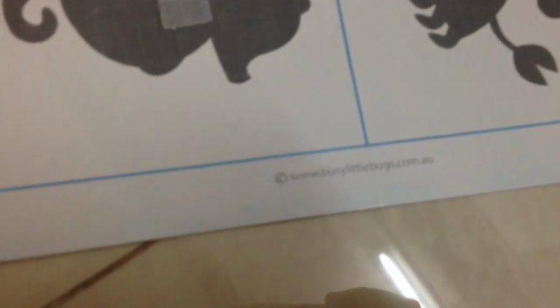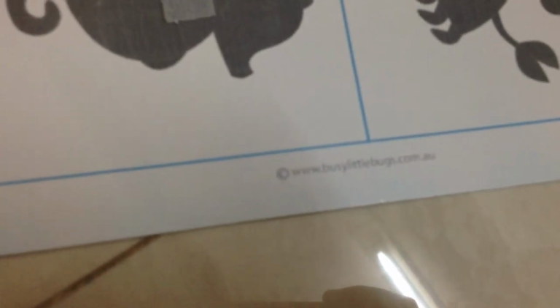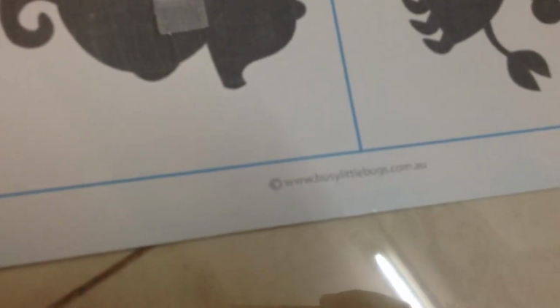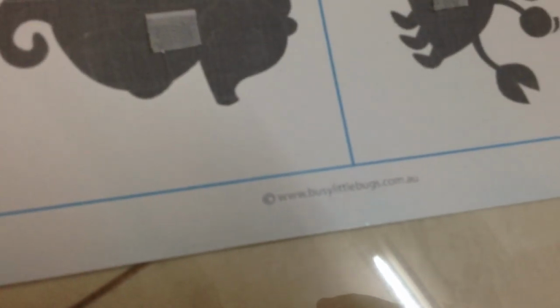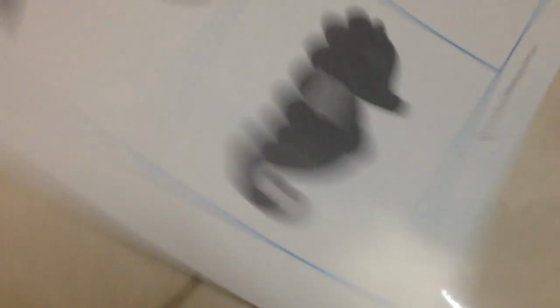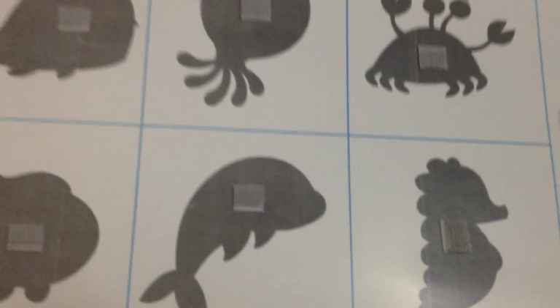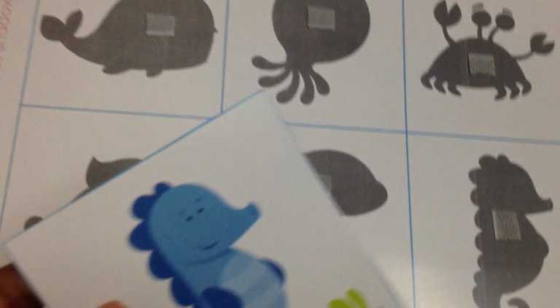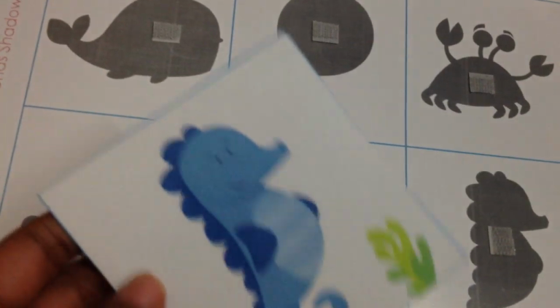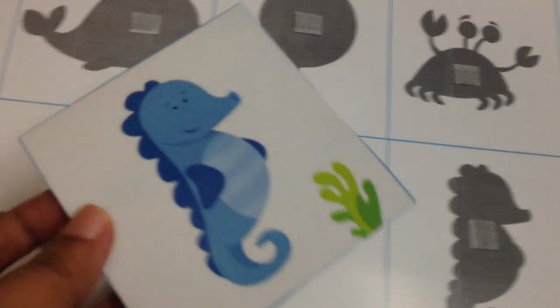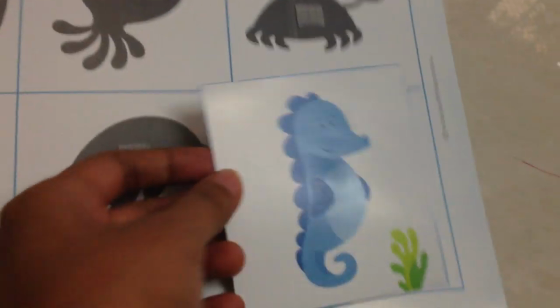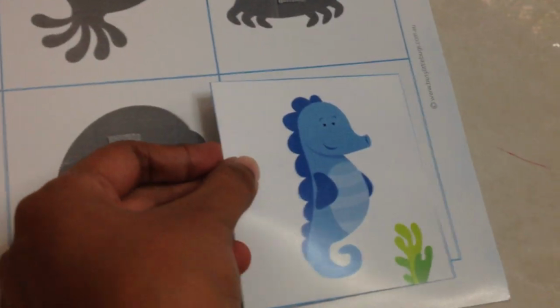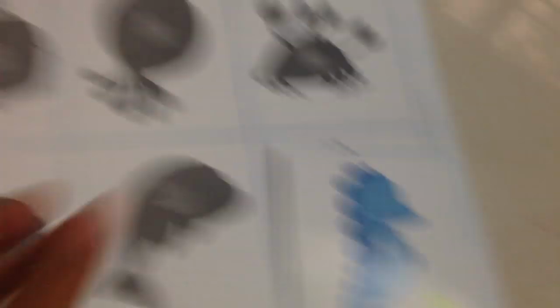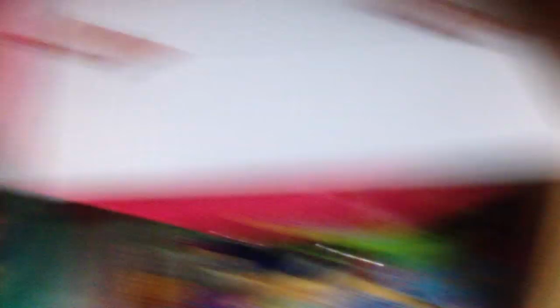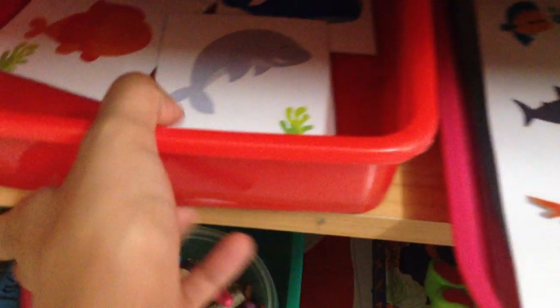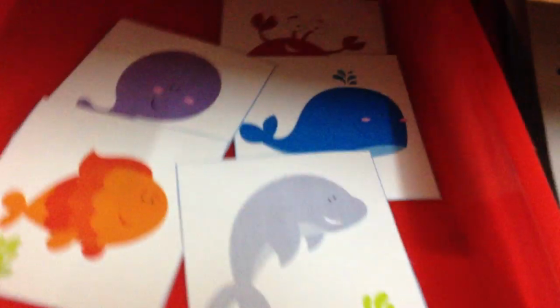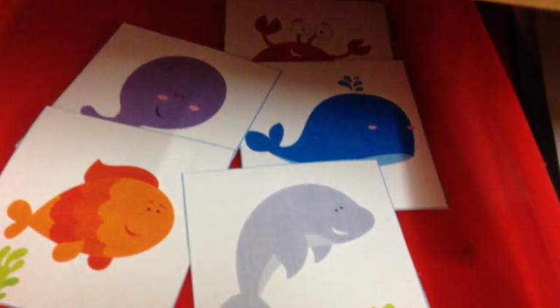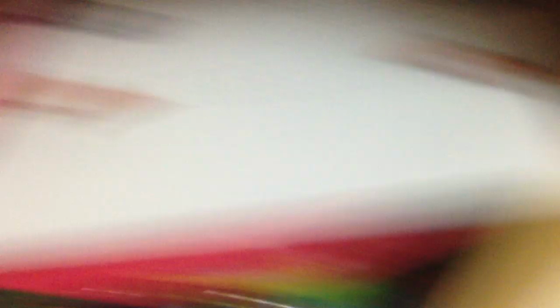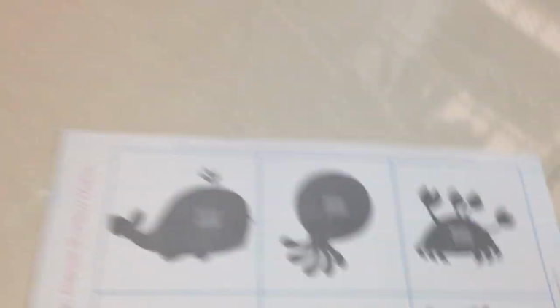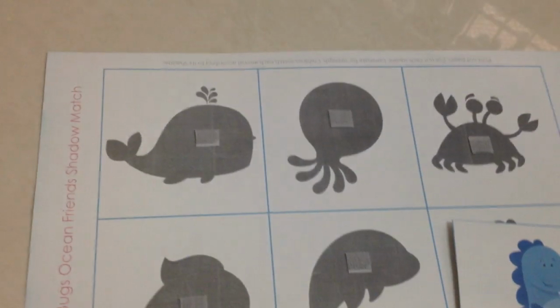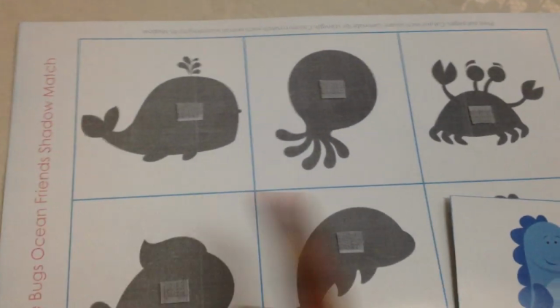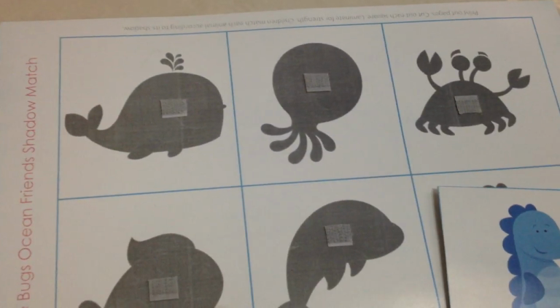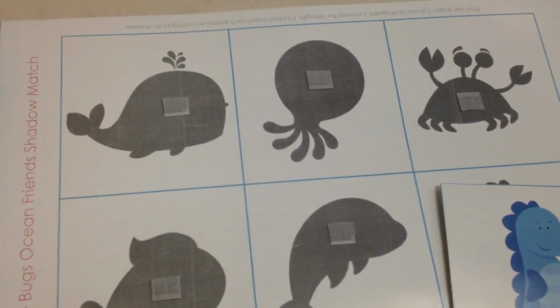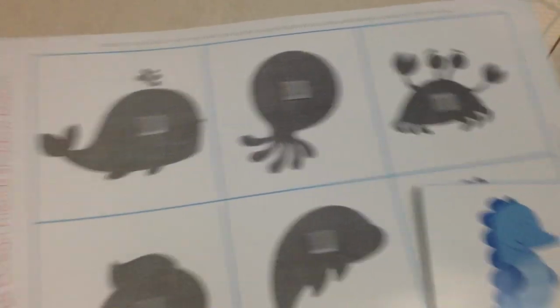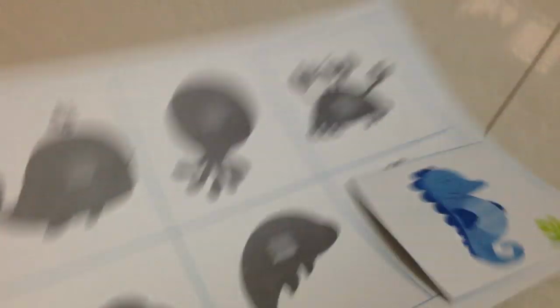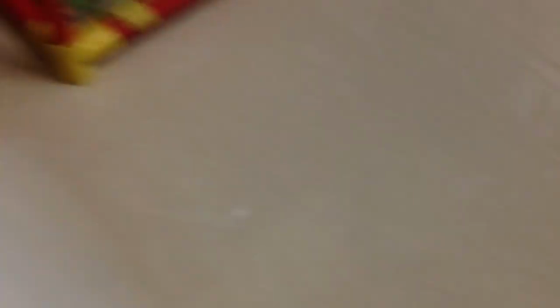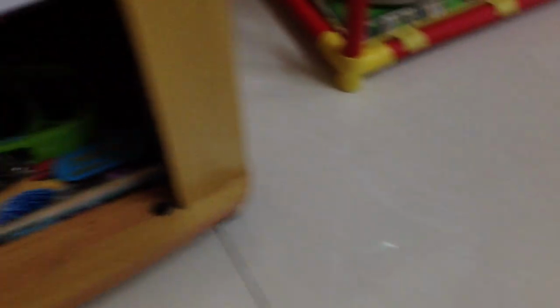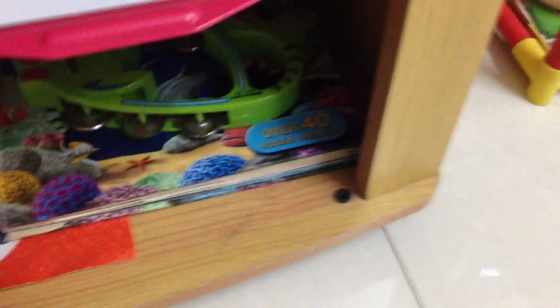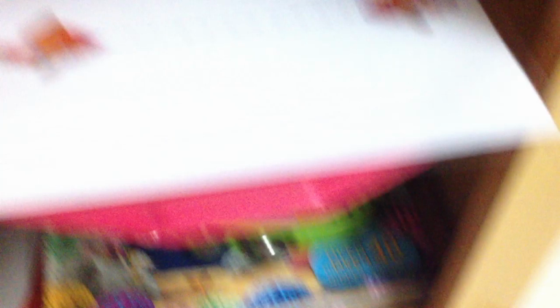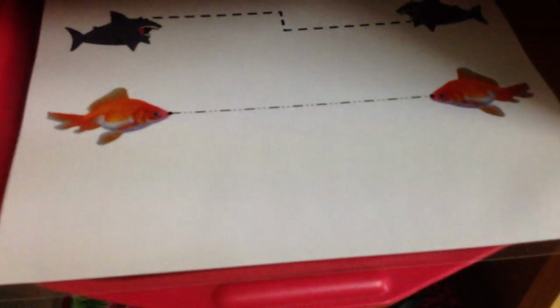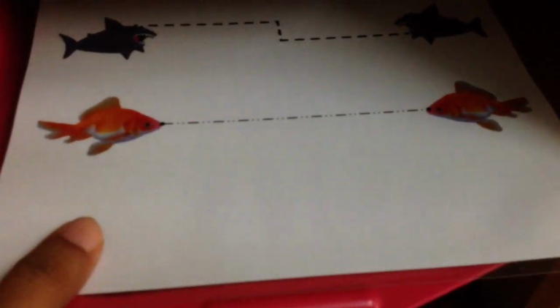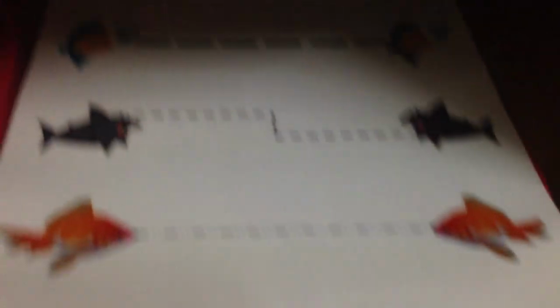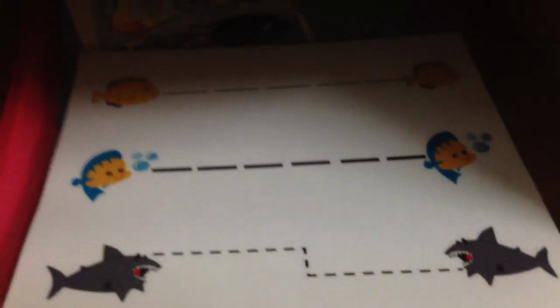Then here we have a shadow matchup activity, and this one I got from busylittlebugs.com. He takes a card and matches it — we have a lot of cards and he has to match them up with their shadow images.